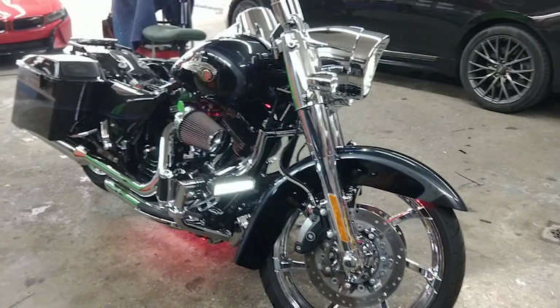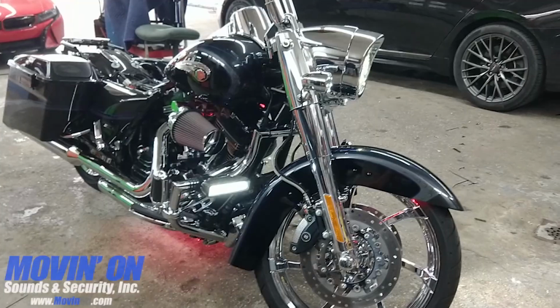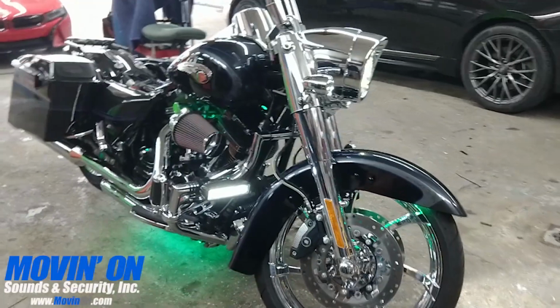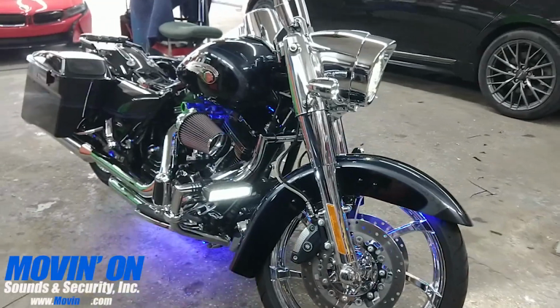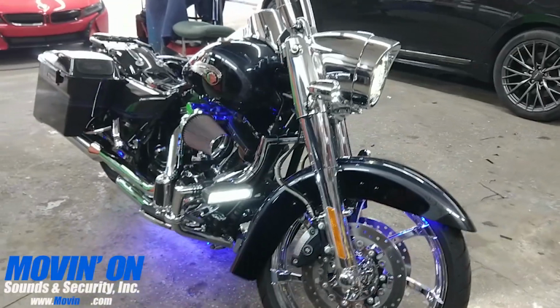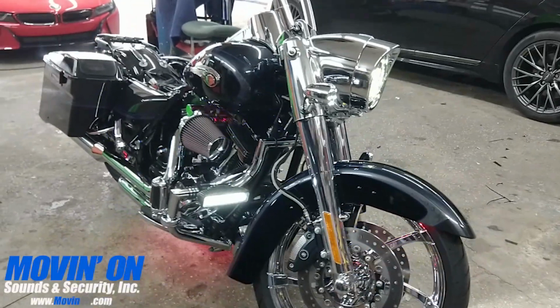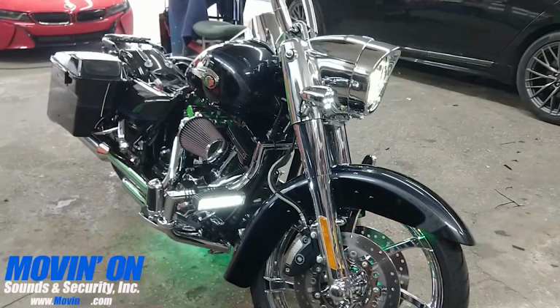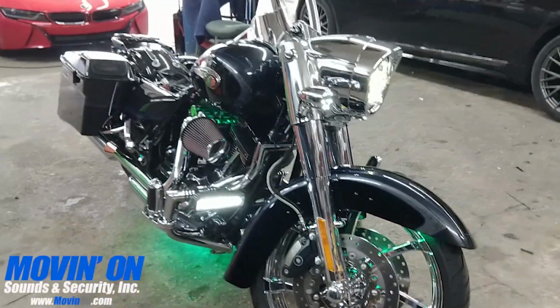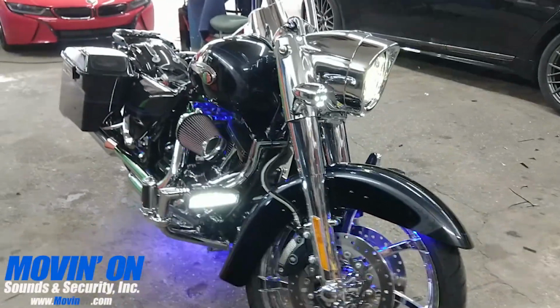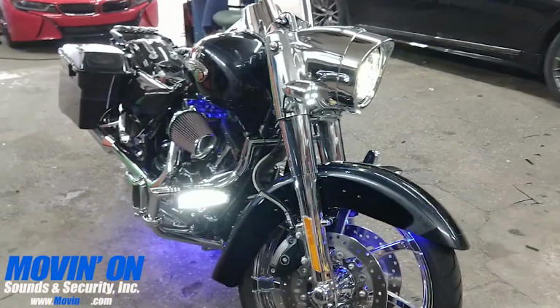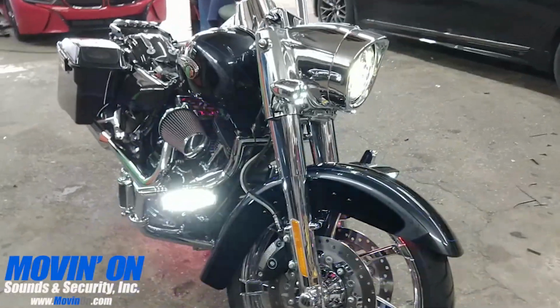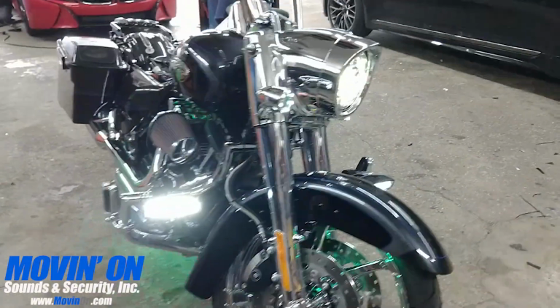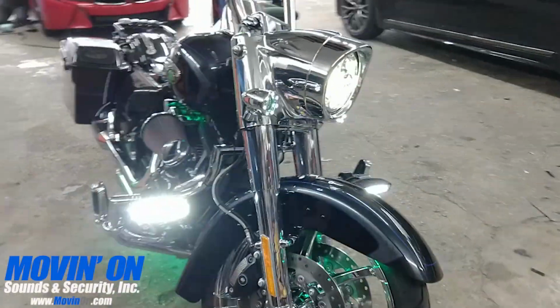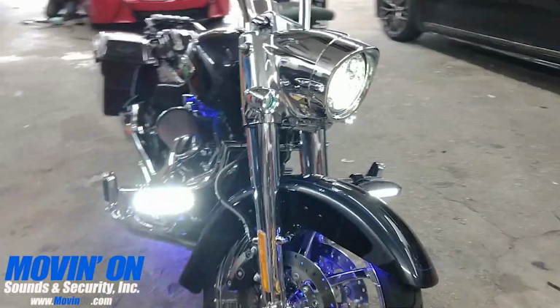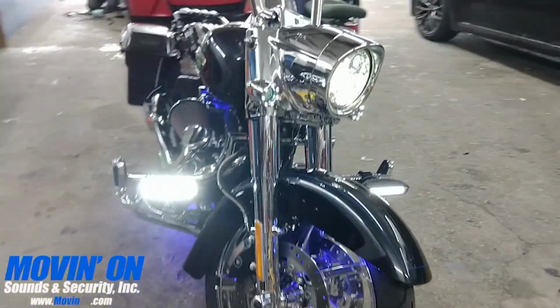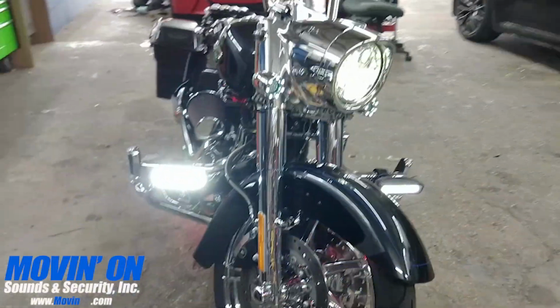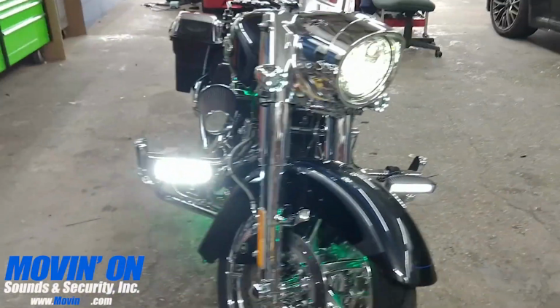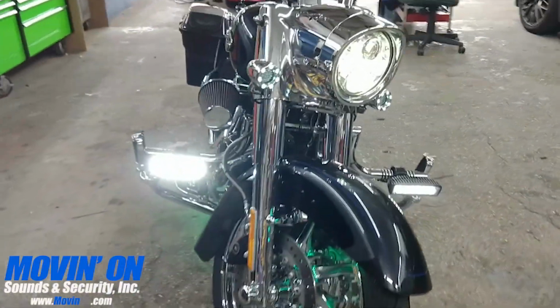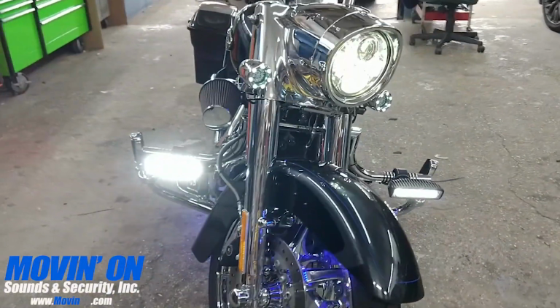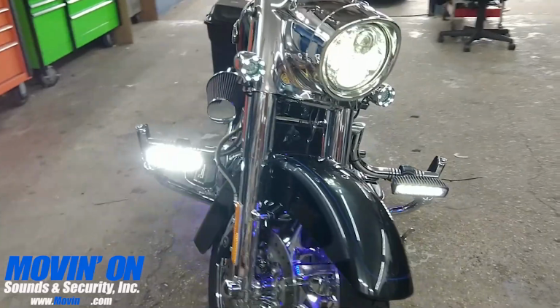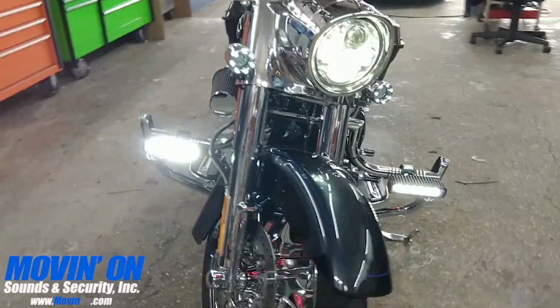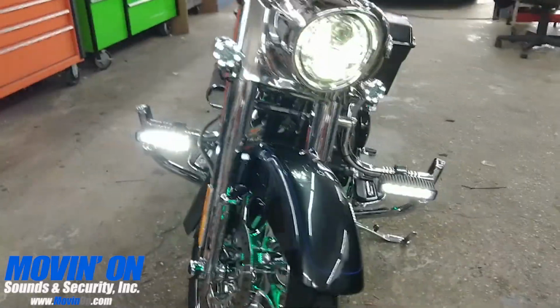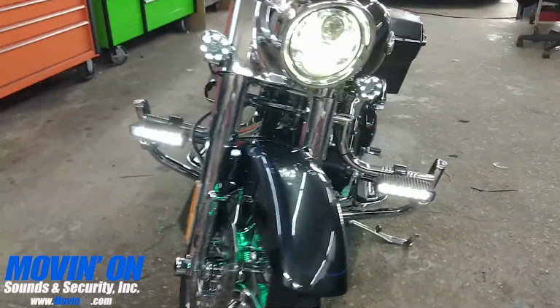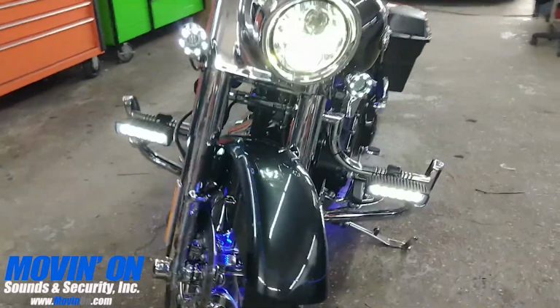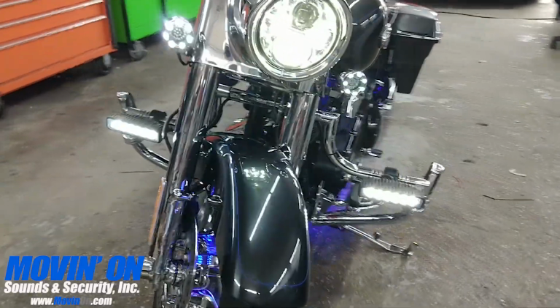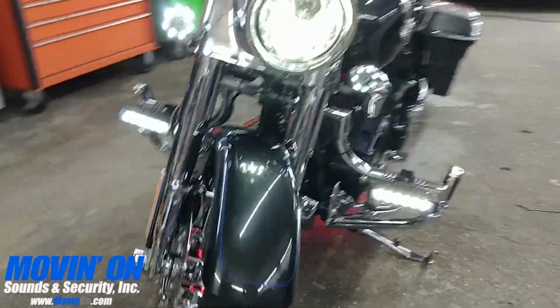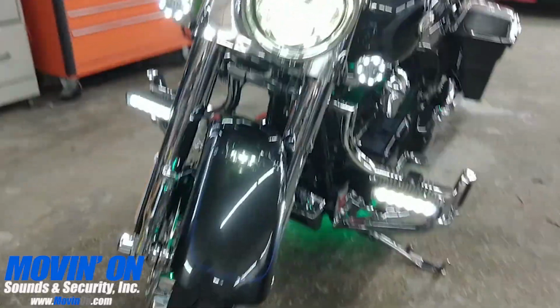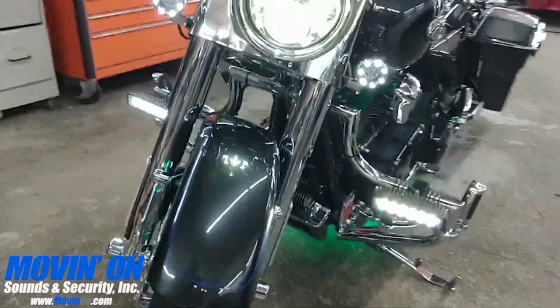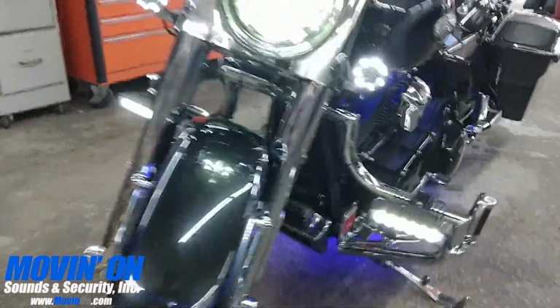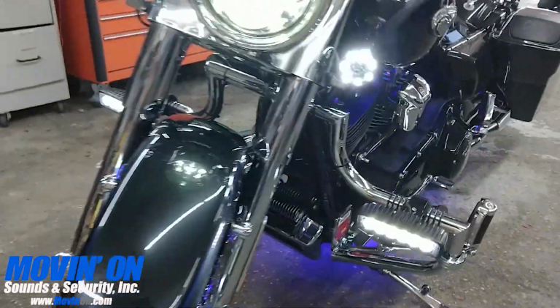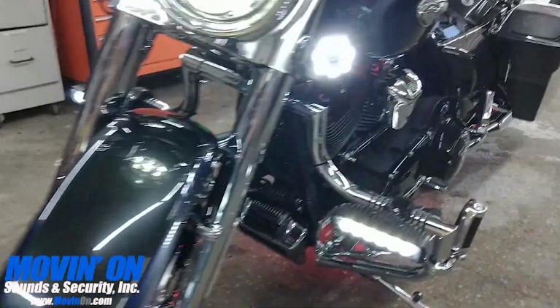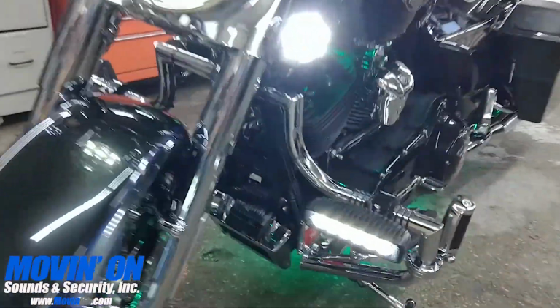Here at Move and On, we don't just work on vehicles with four wheels, we also work on motorcycles too. Here's a Harley Davidson CVO Road King that will be both heard and seen.